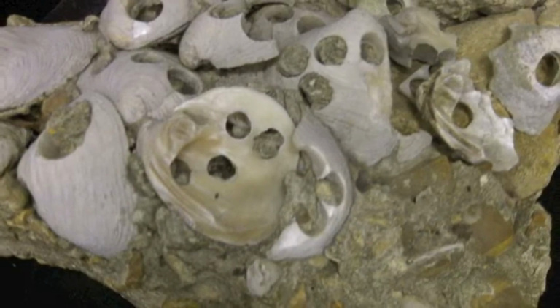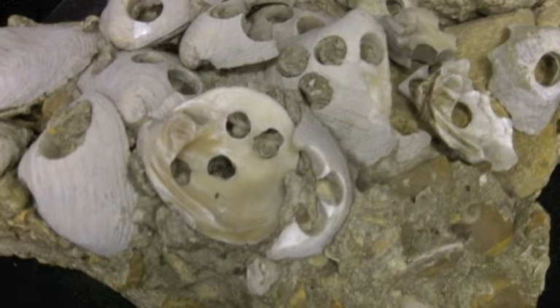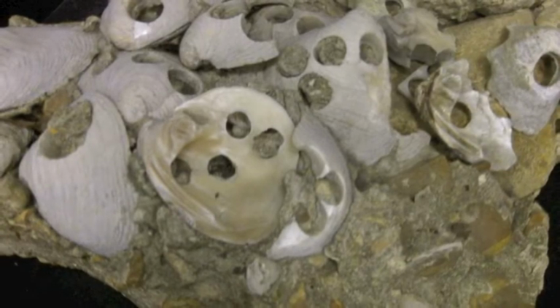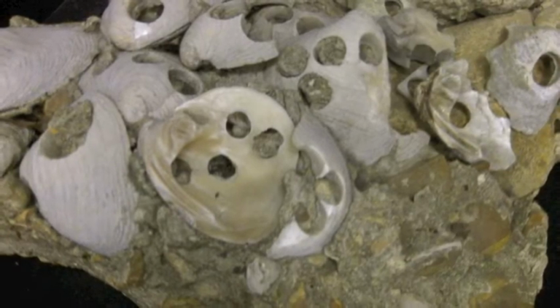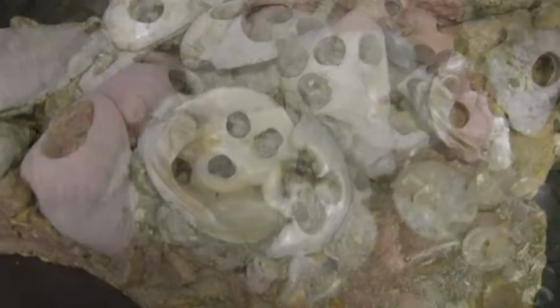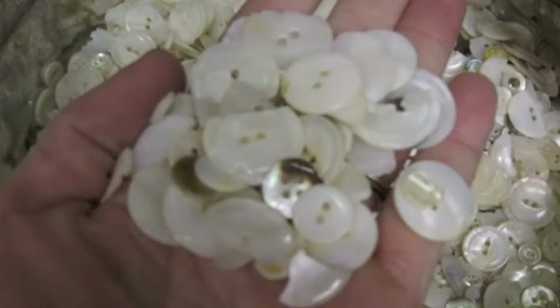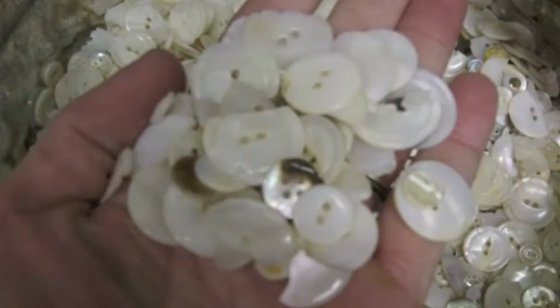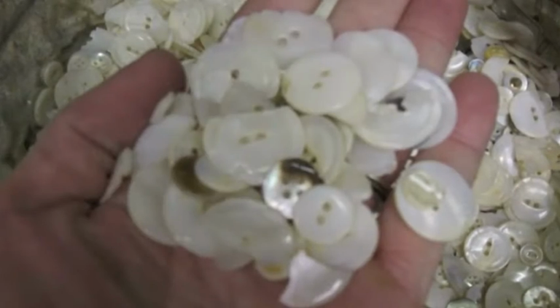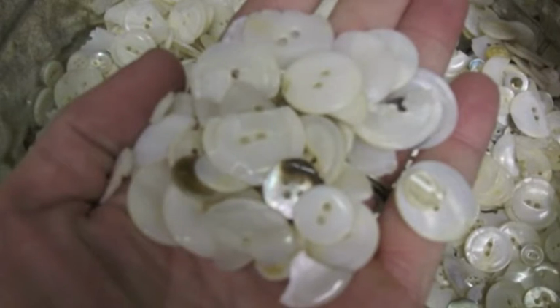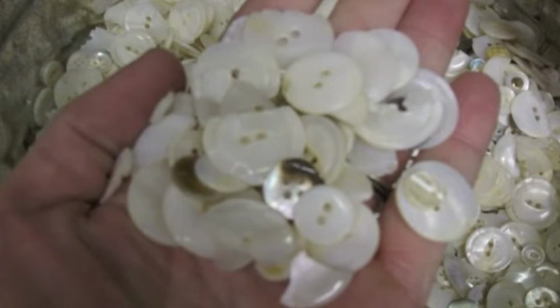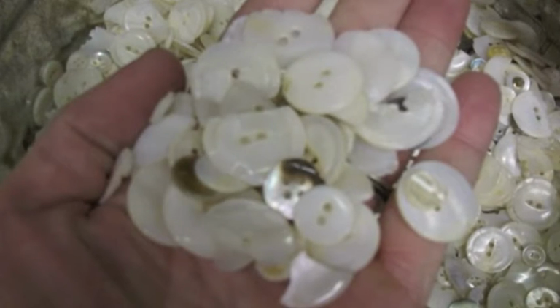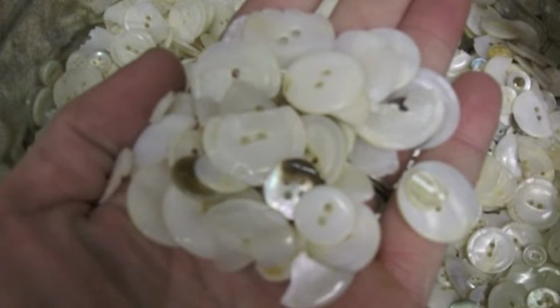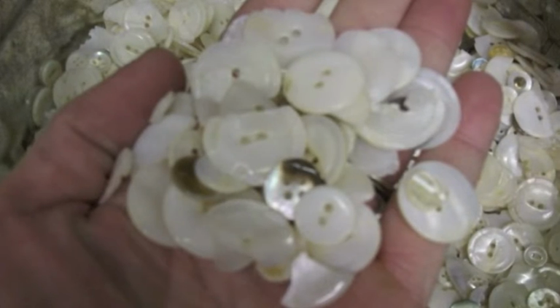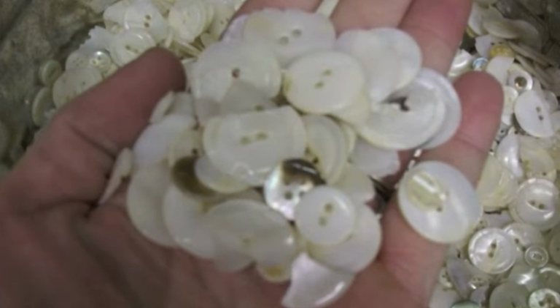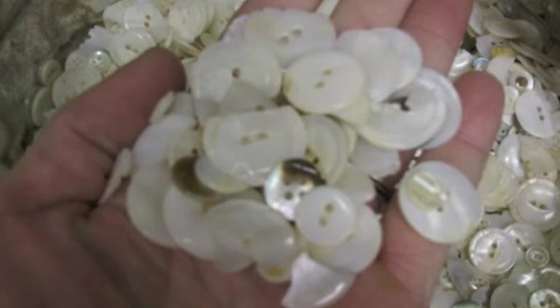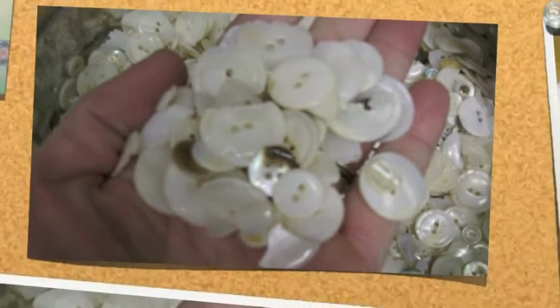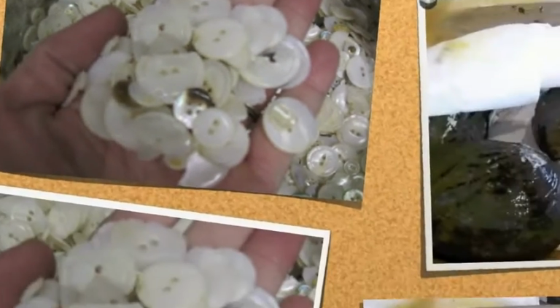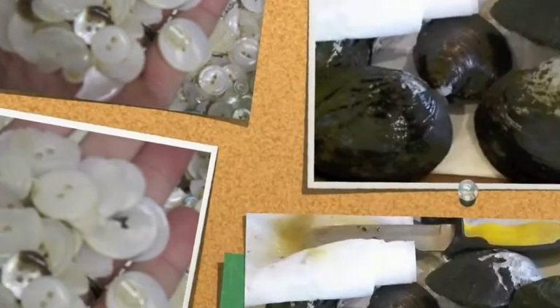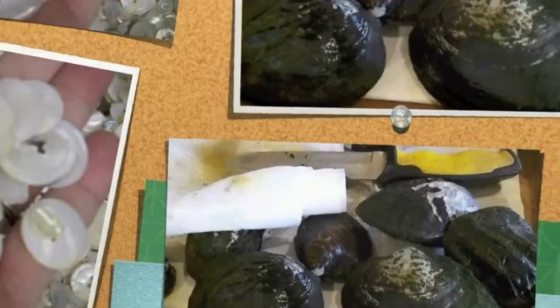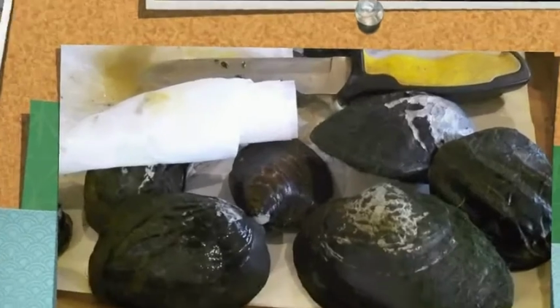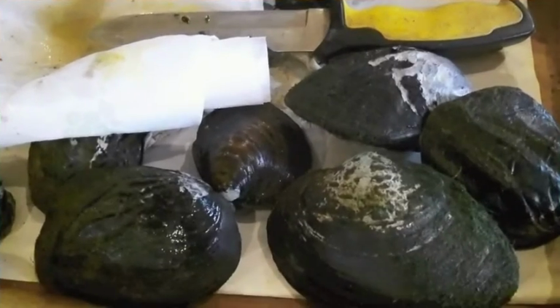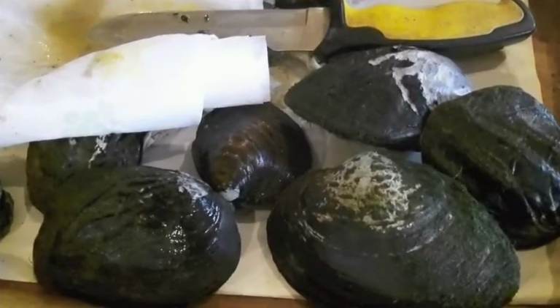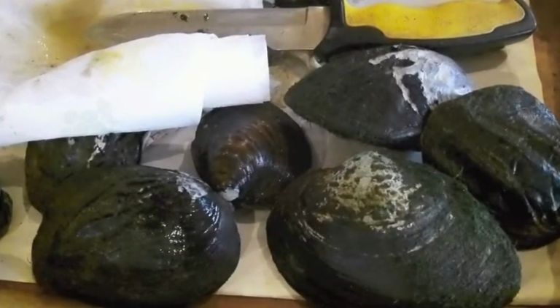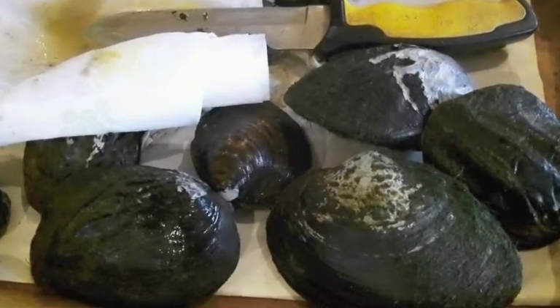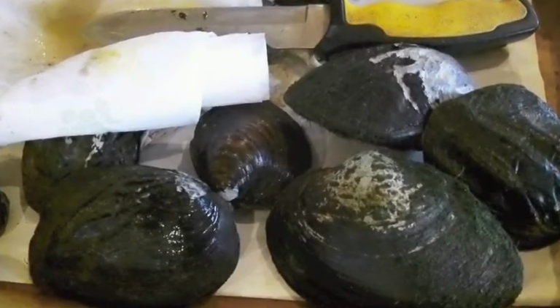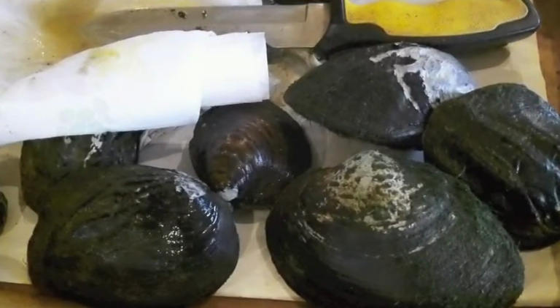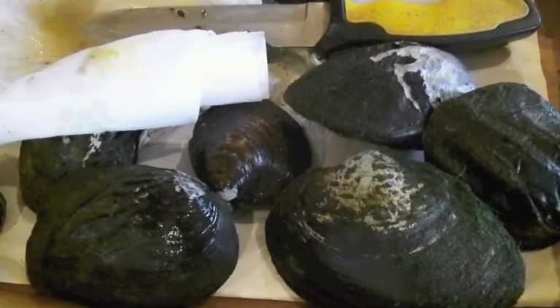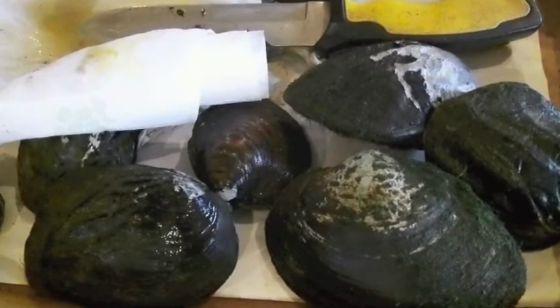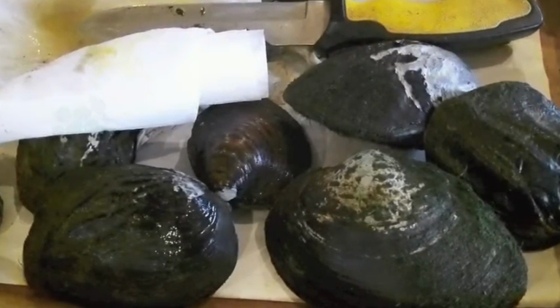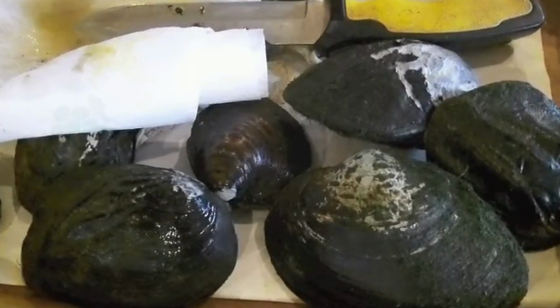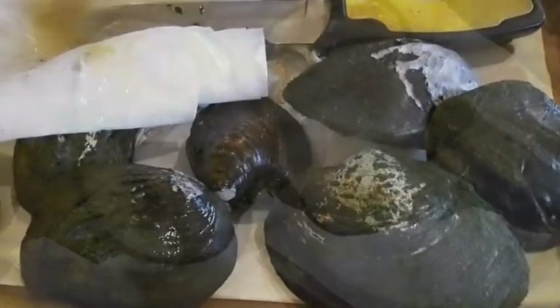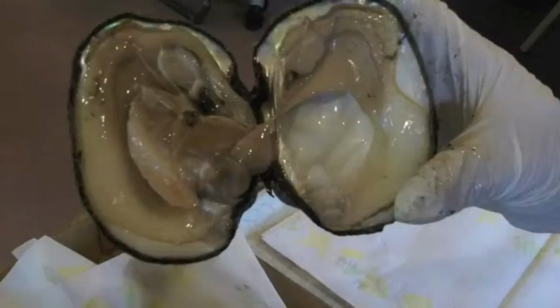With the development of plastics in the 1940s, however, less emphasis was placed on mussels as a button source, and native populations began to recover.